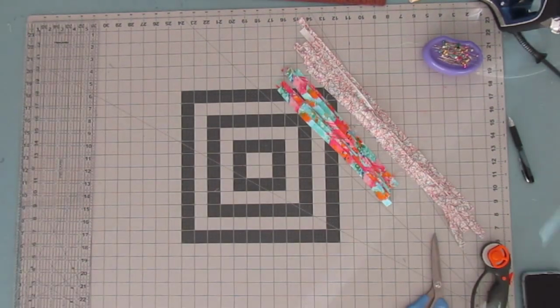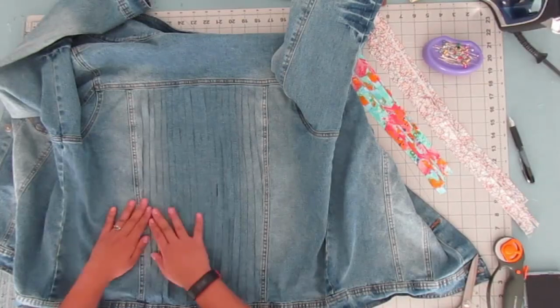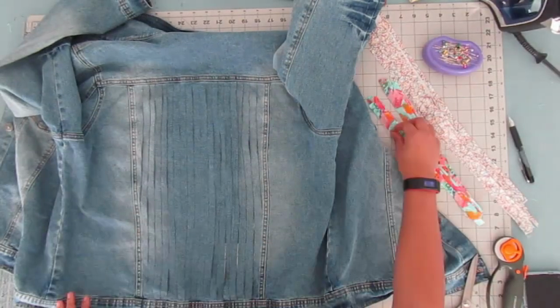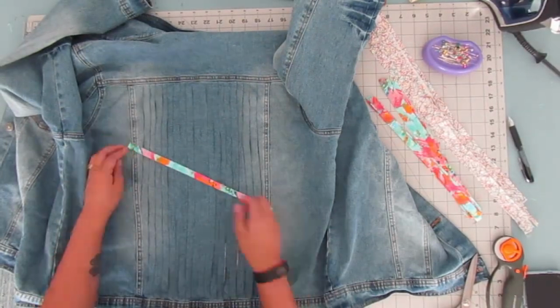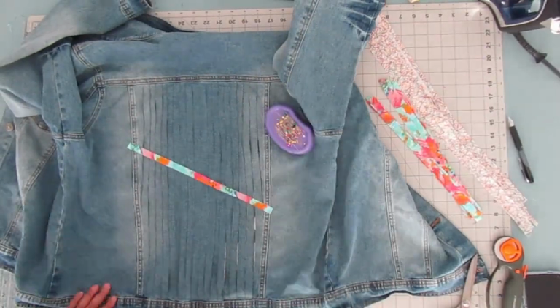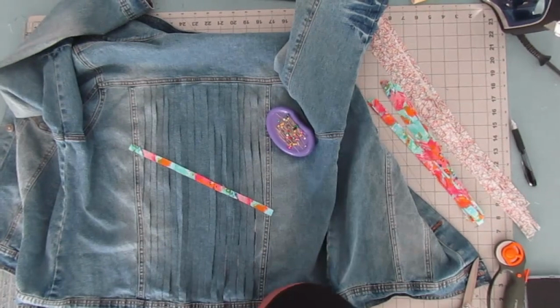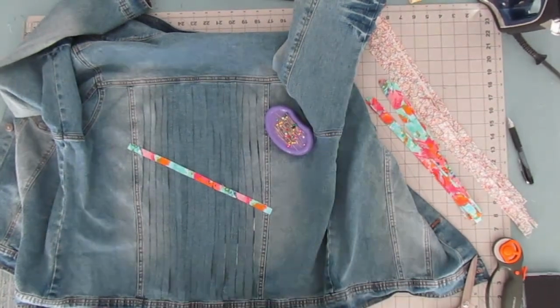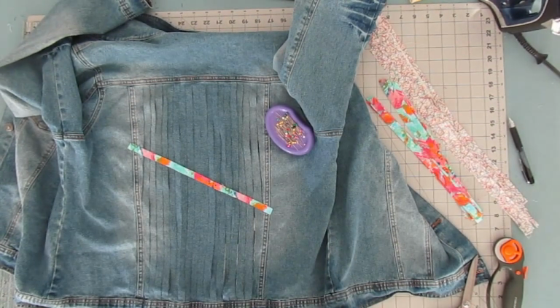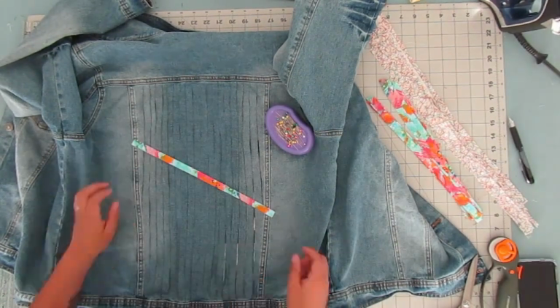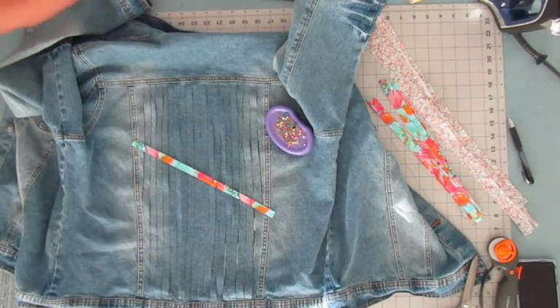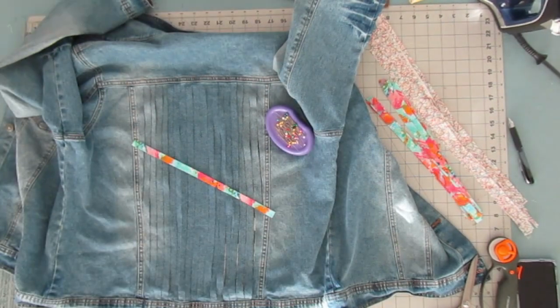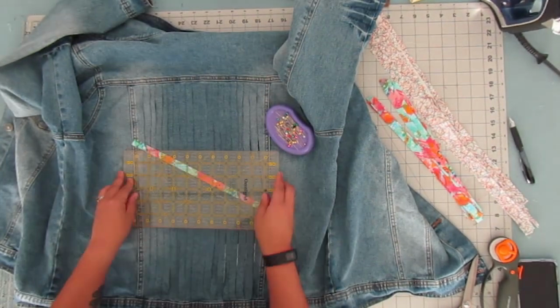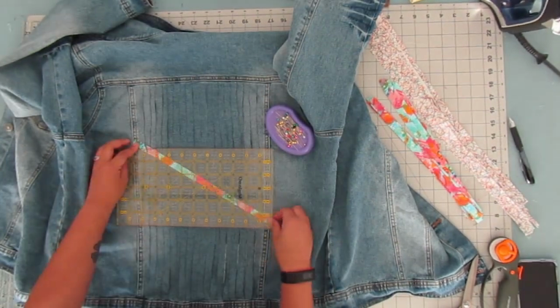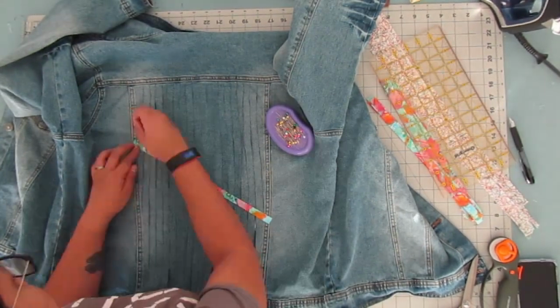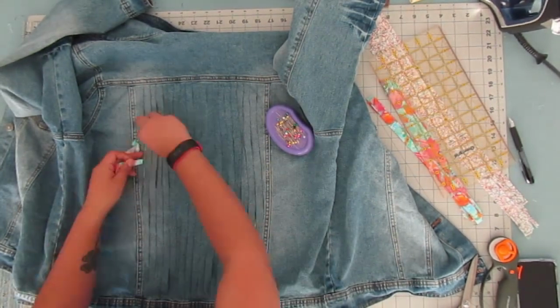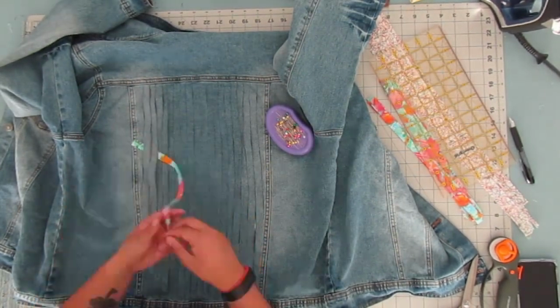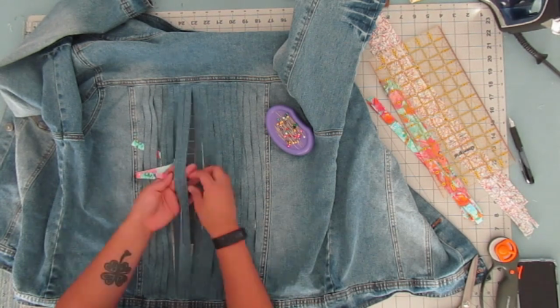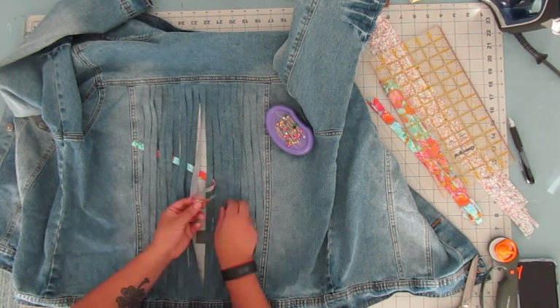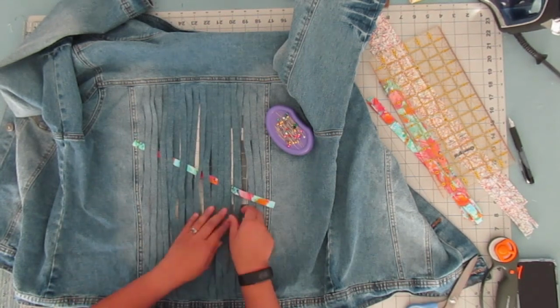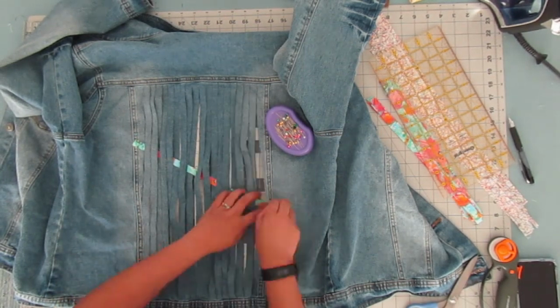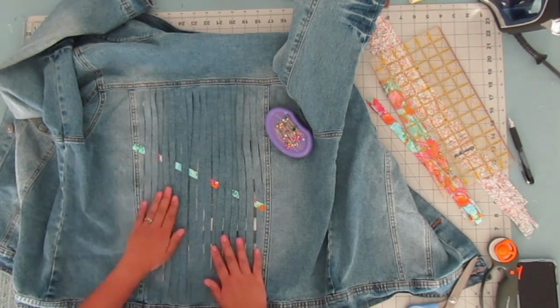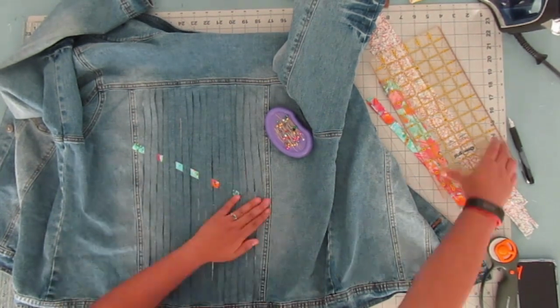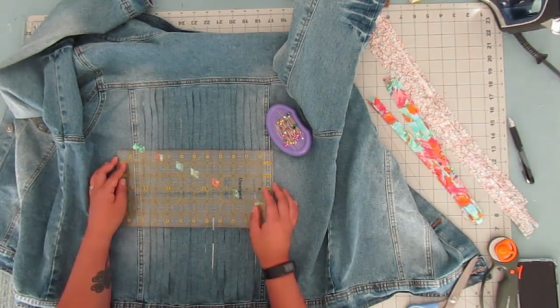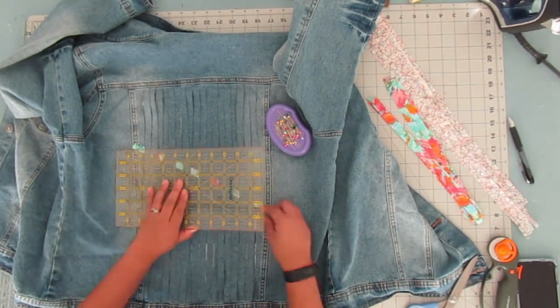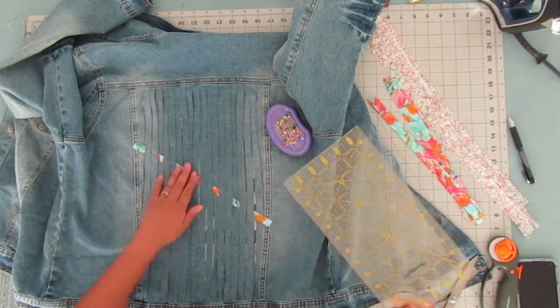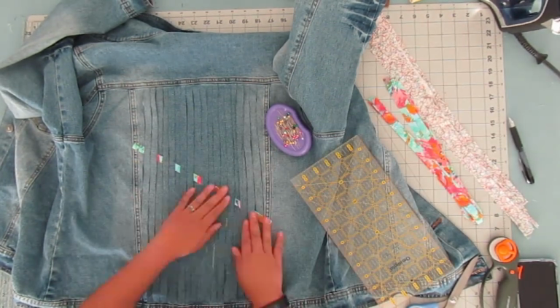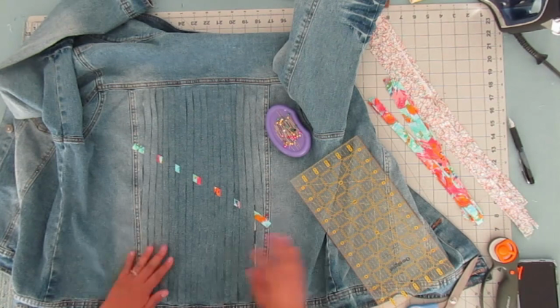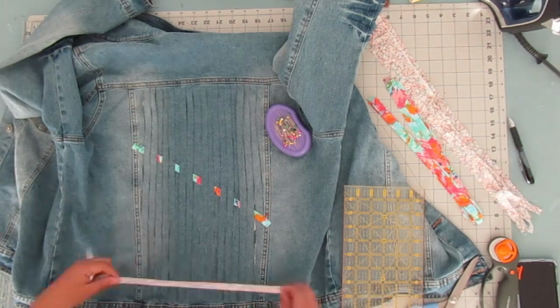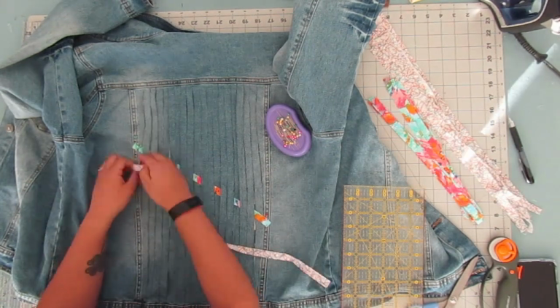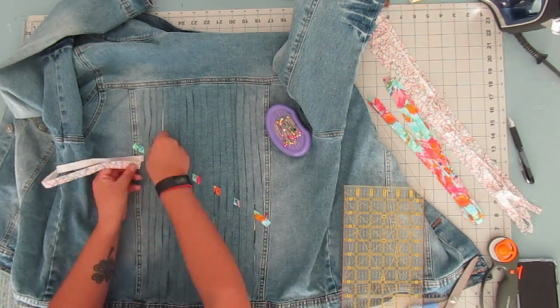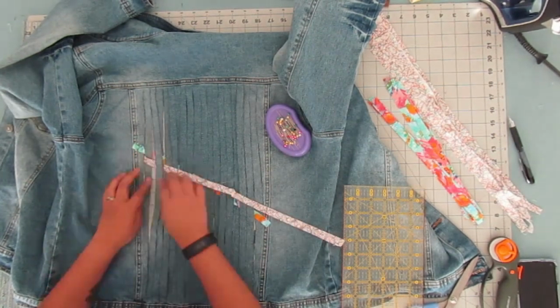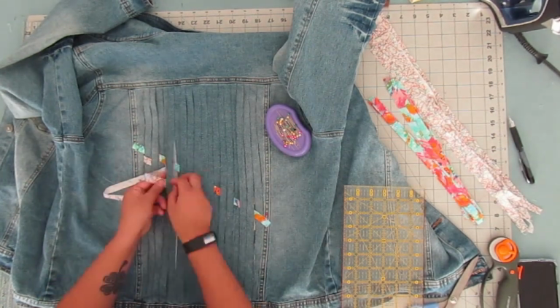Now for the fun part — the weaving. I'm going to show you guys this in a couple of different ways in this video. I'm going to have it sped up right here just because there's so much weaving, but I'm also going to have a little picture on the side so you can see how it looks as you go along.